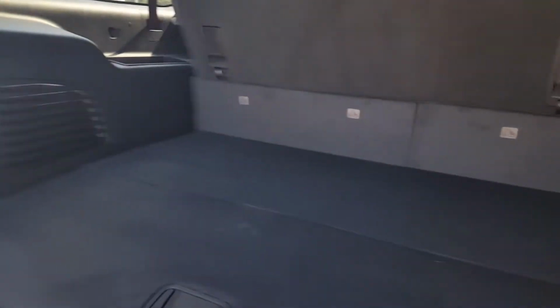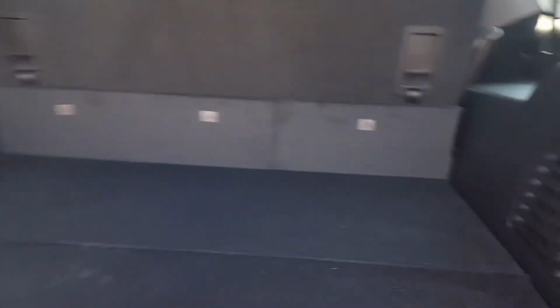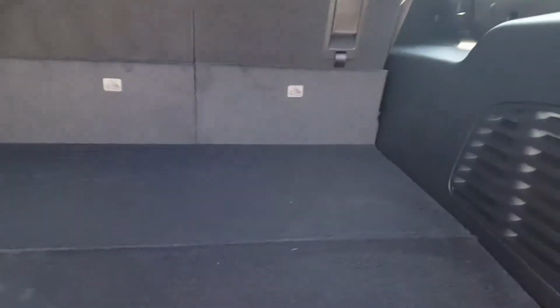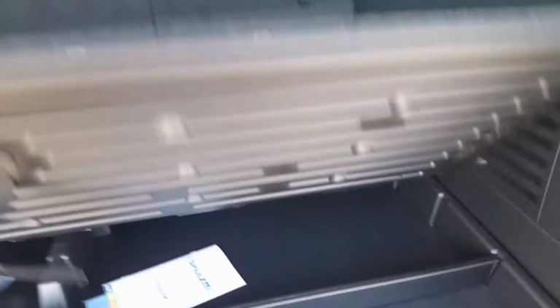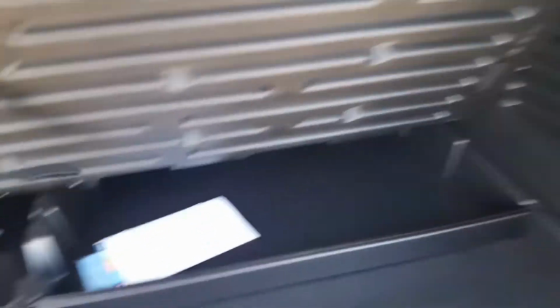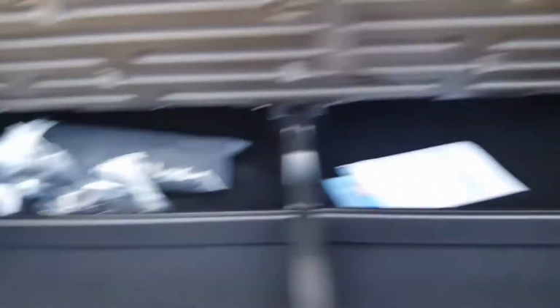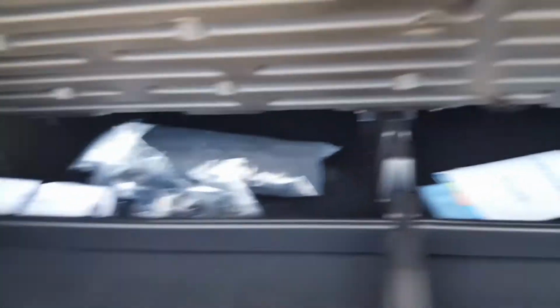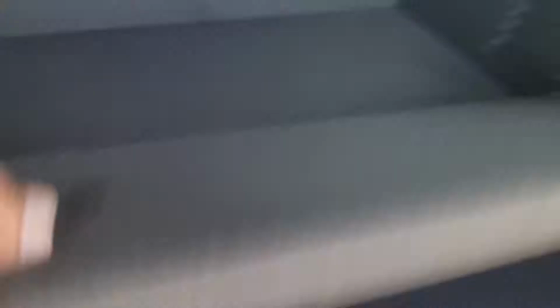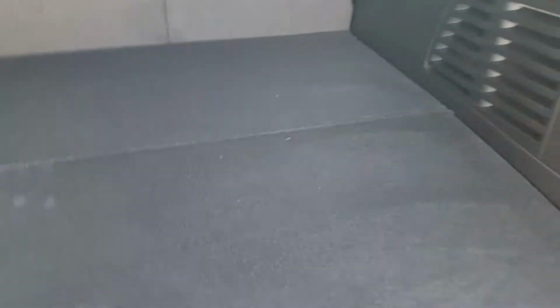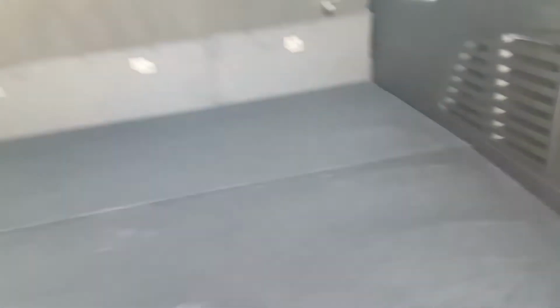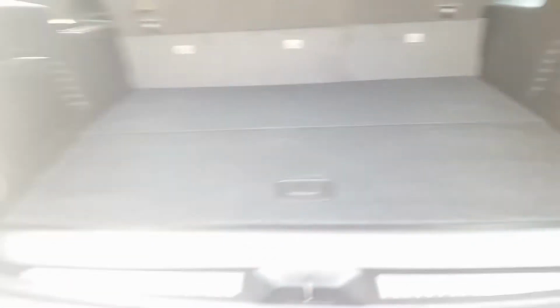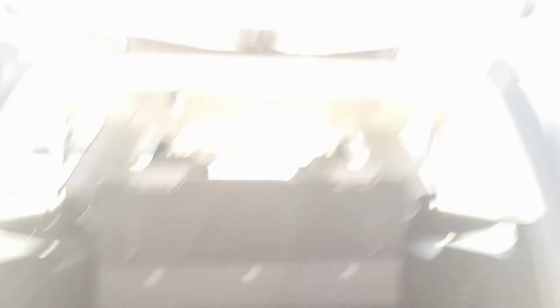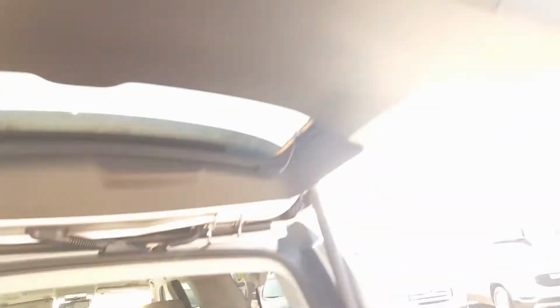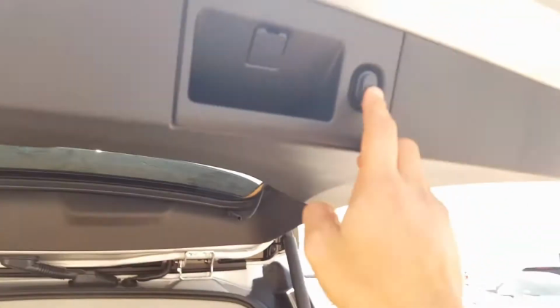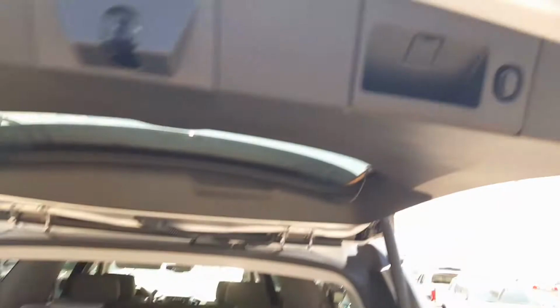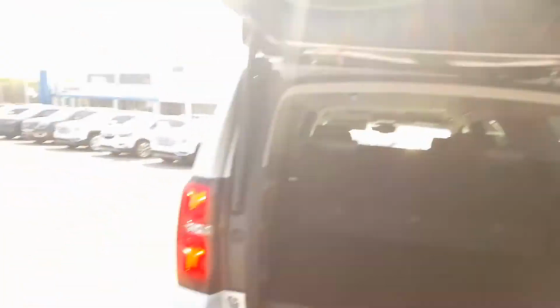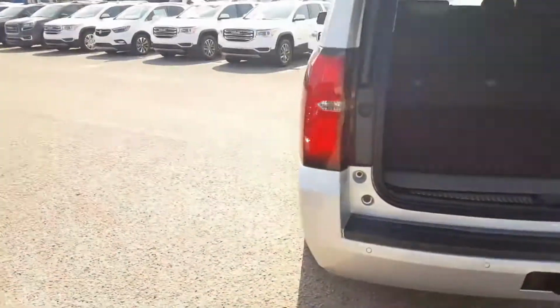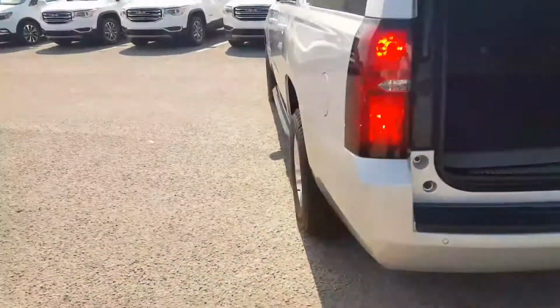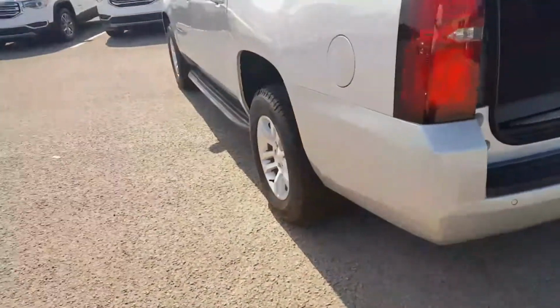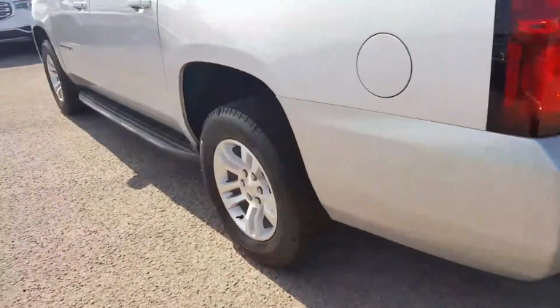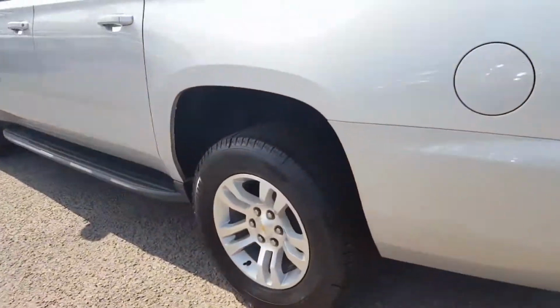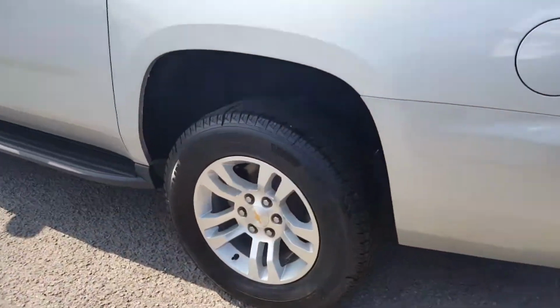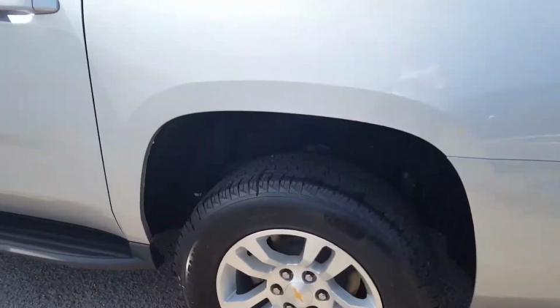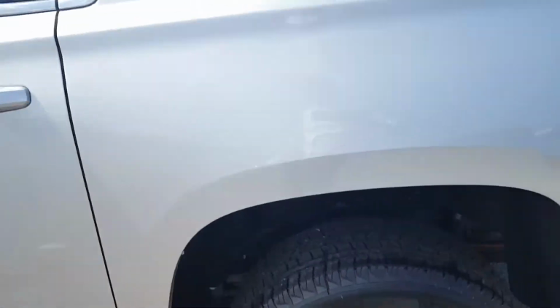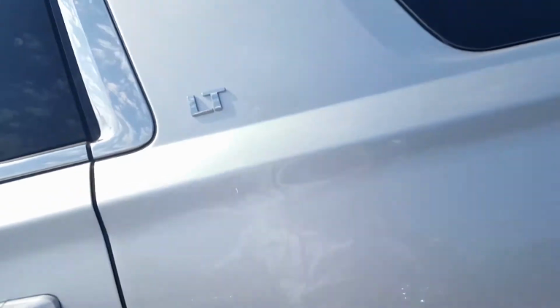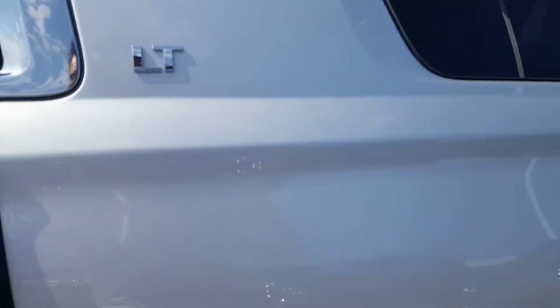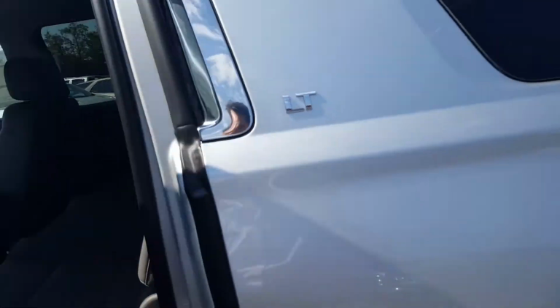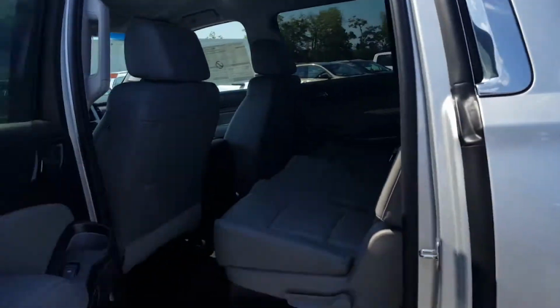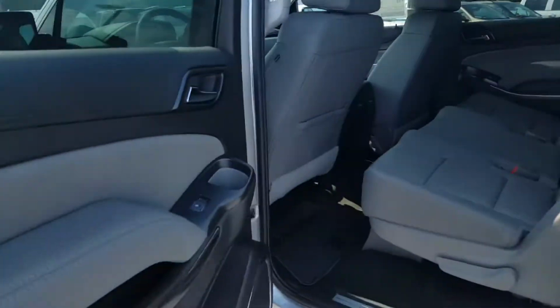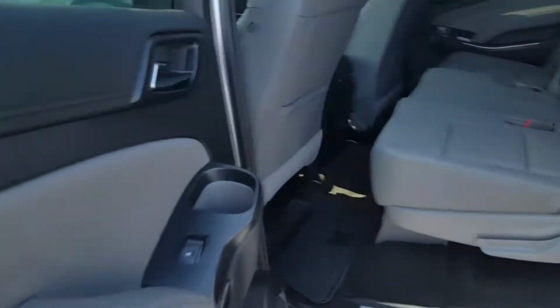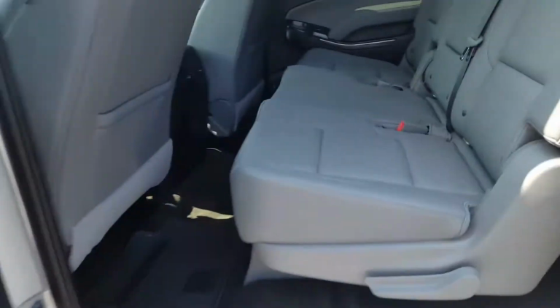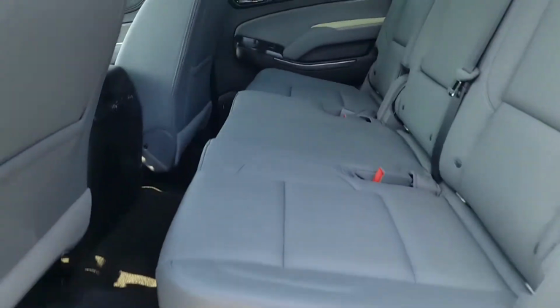There's a lot of cargo space here, as you can see, with a little extra storage. You've got your spare underneath here. Close that with a push of a button. And we've got some nice wheels. Alright, here's our second row.